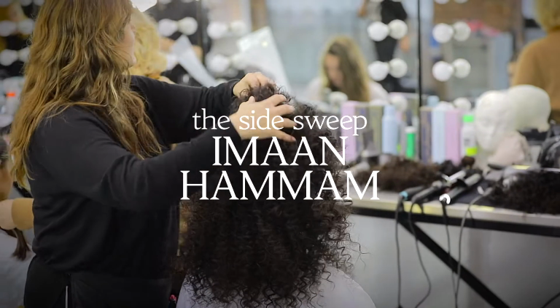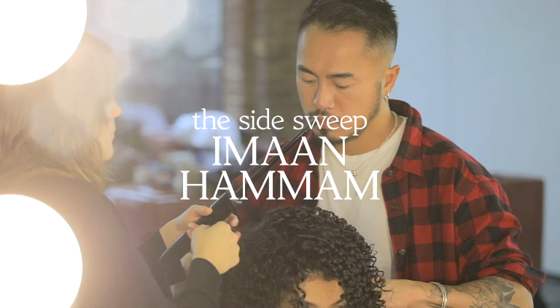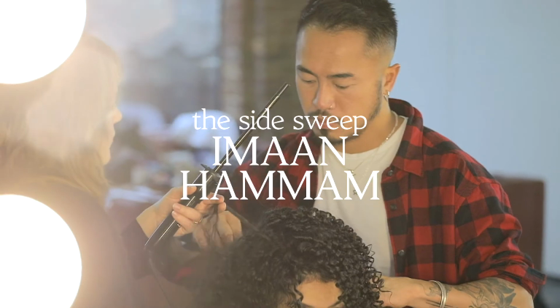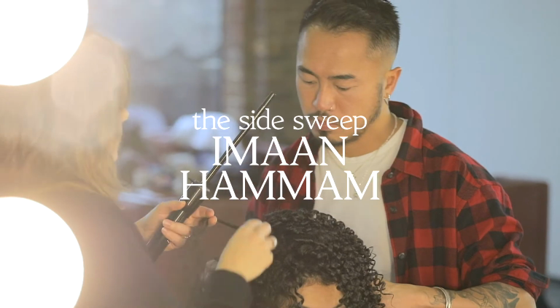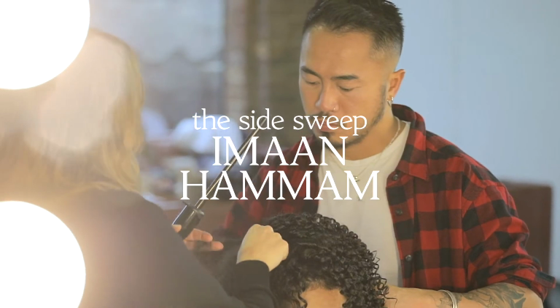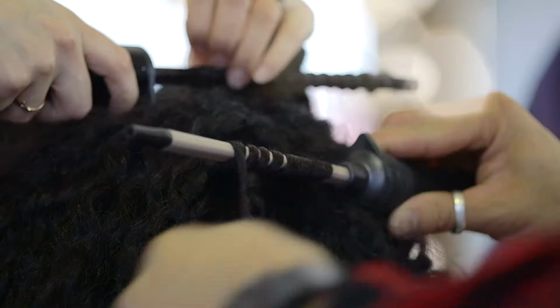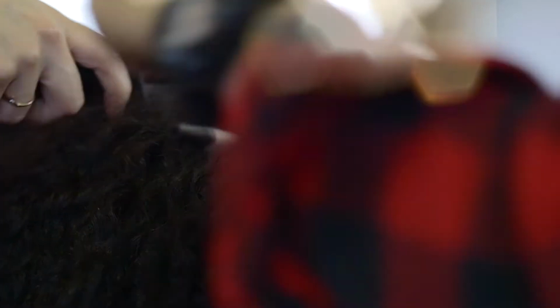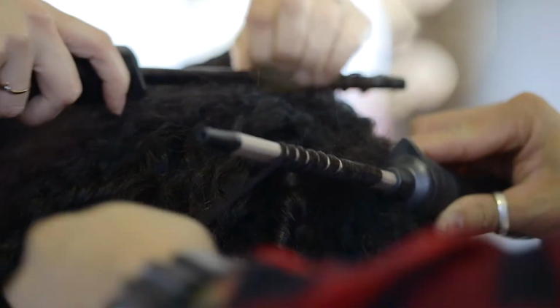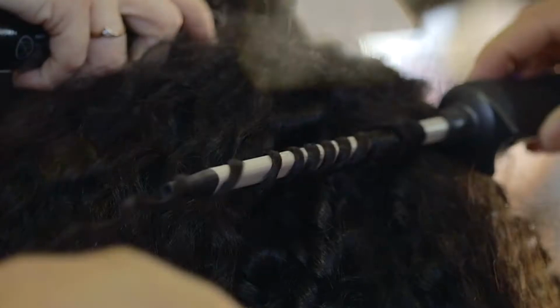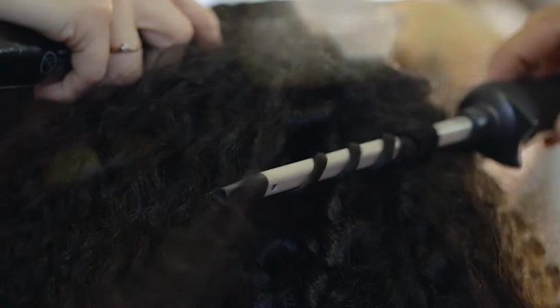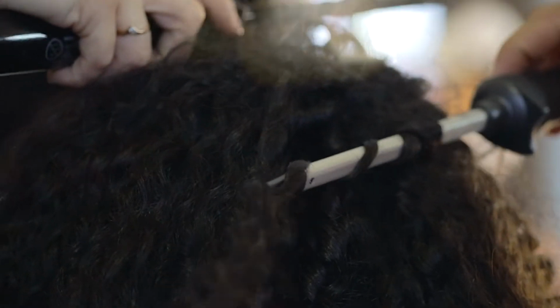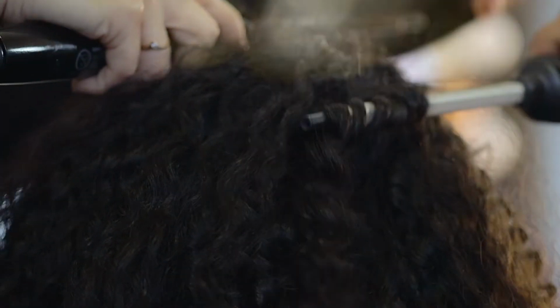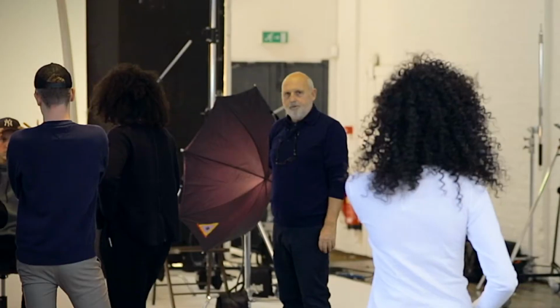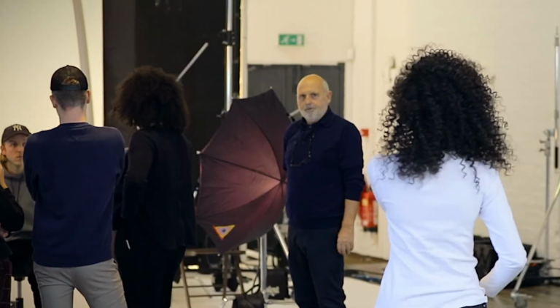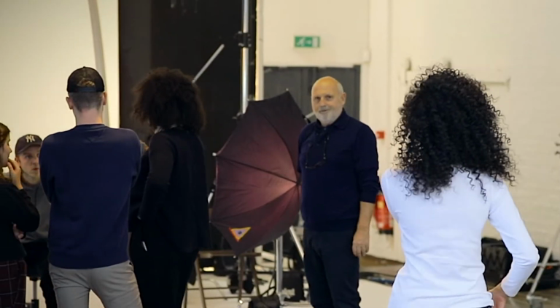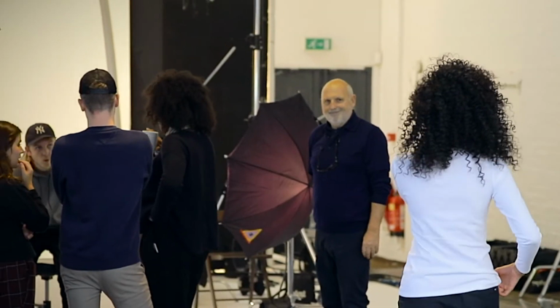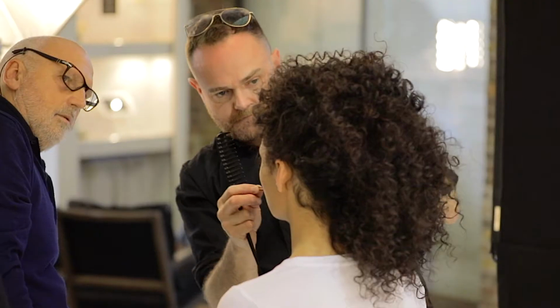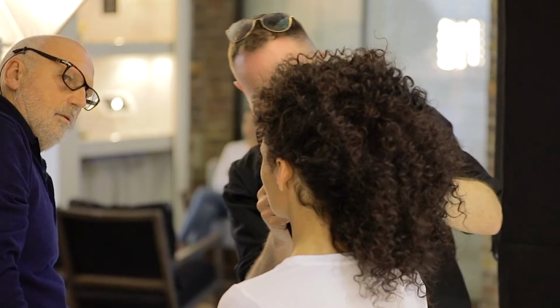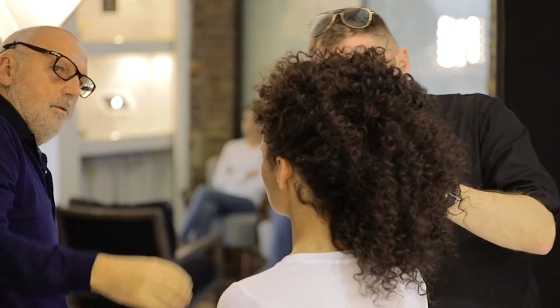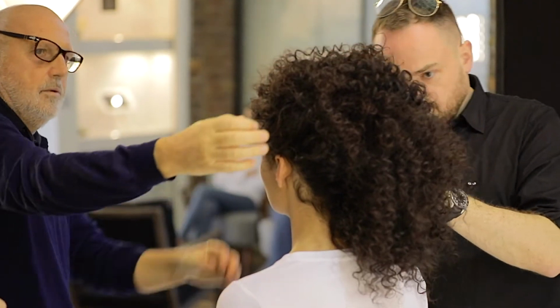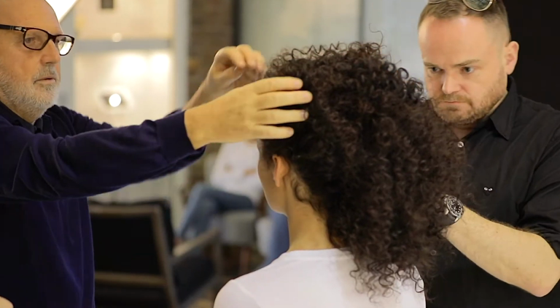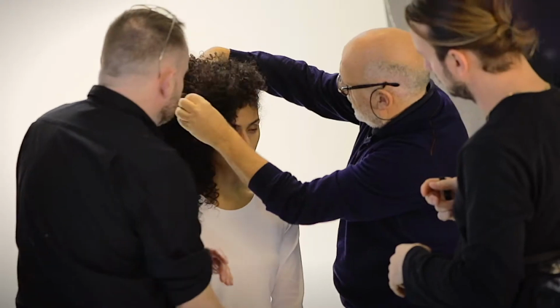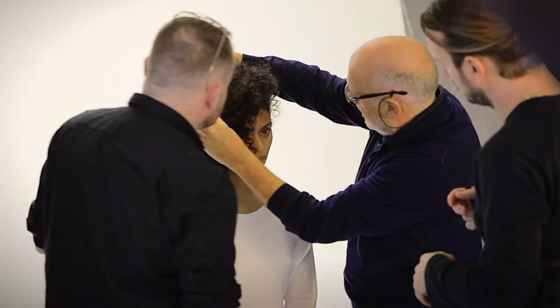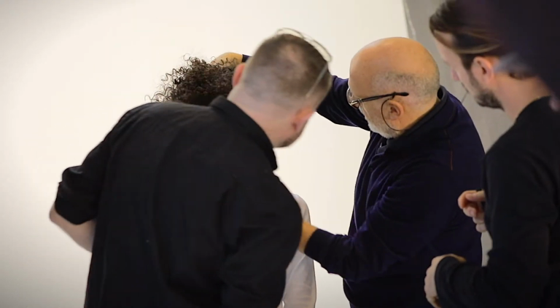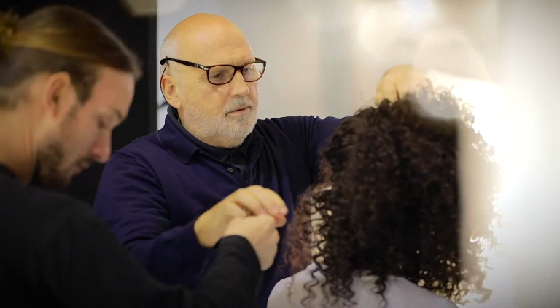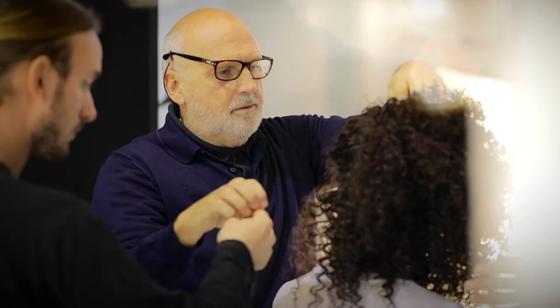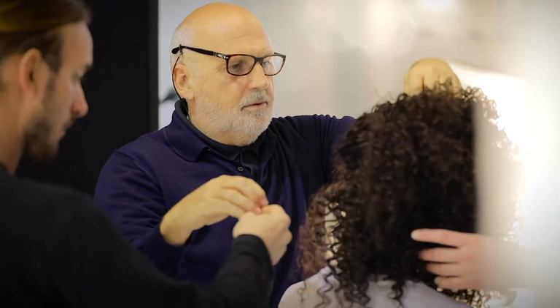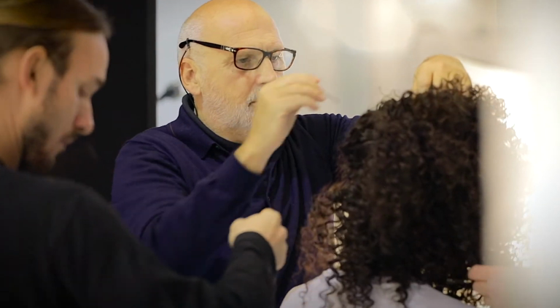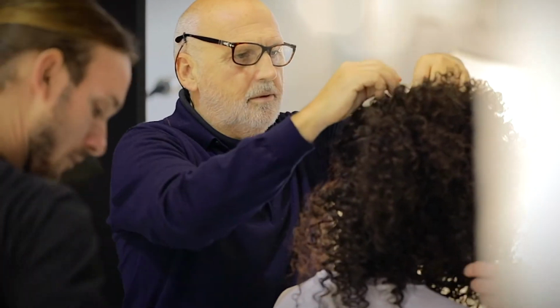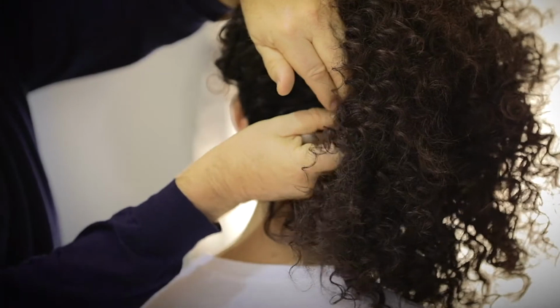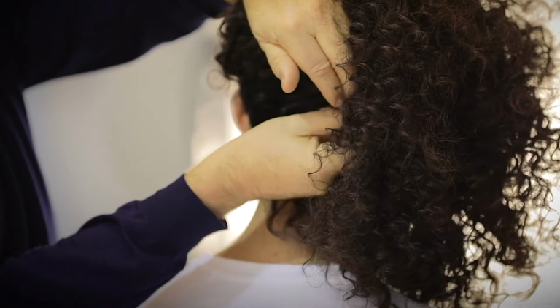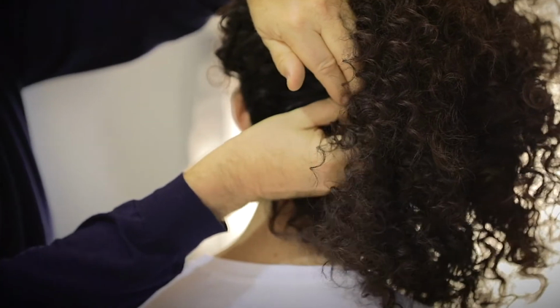The side swept curls on Iman here are inspired by another Iman — the original supermodel Iman from the 1970s.